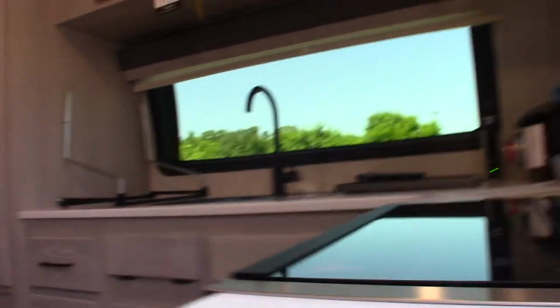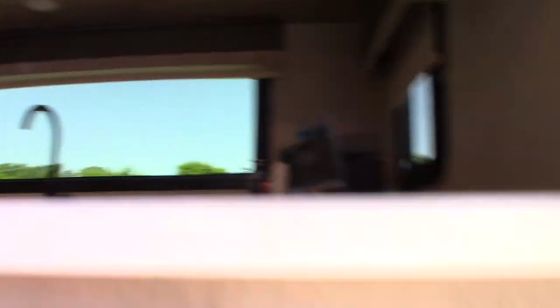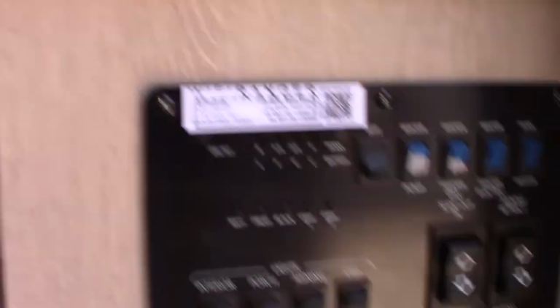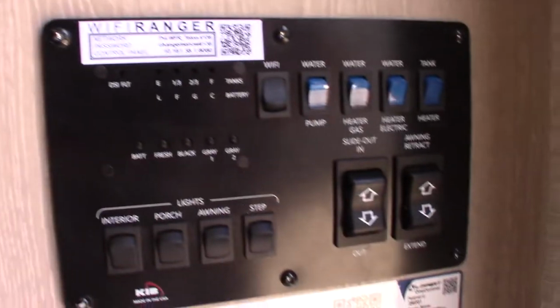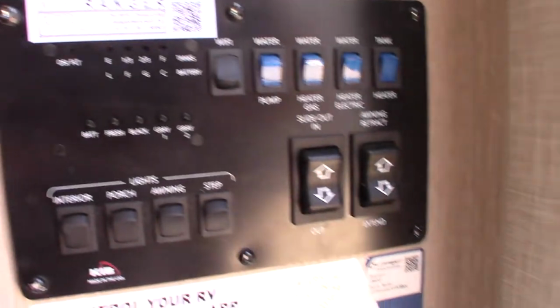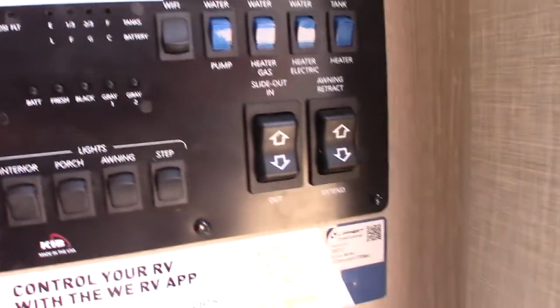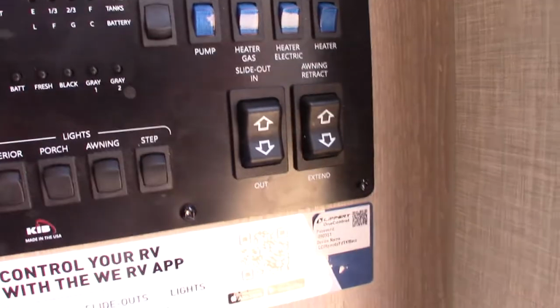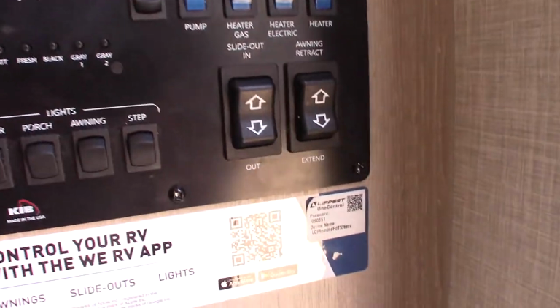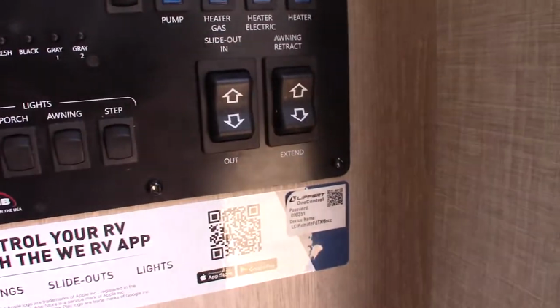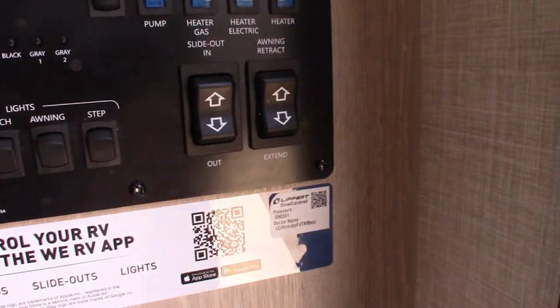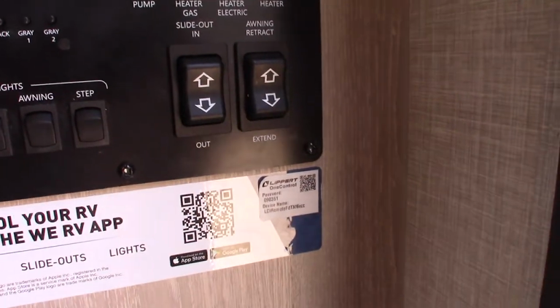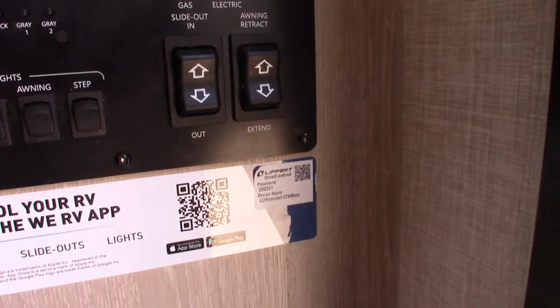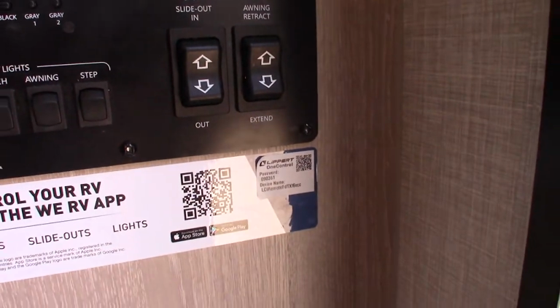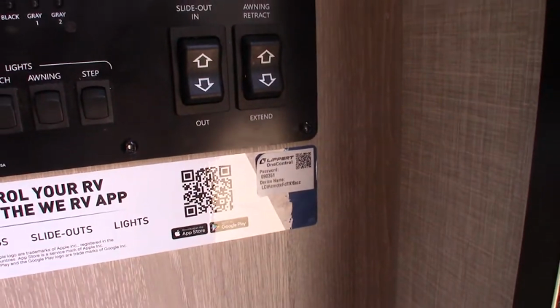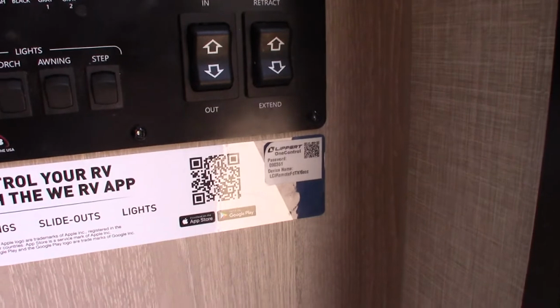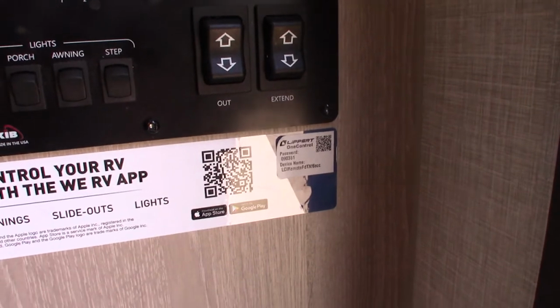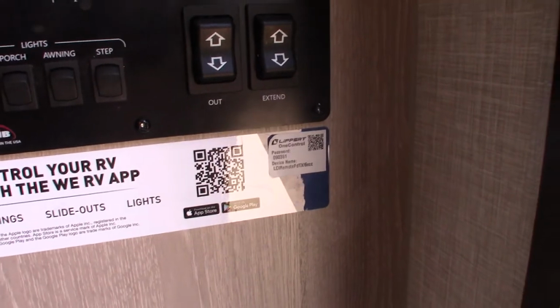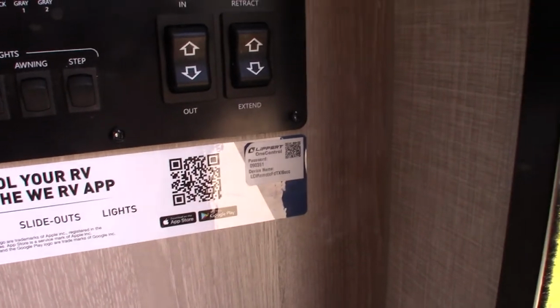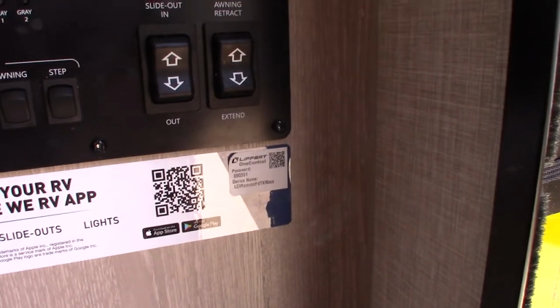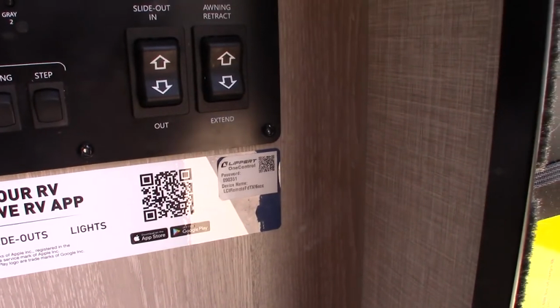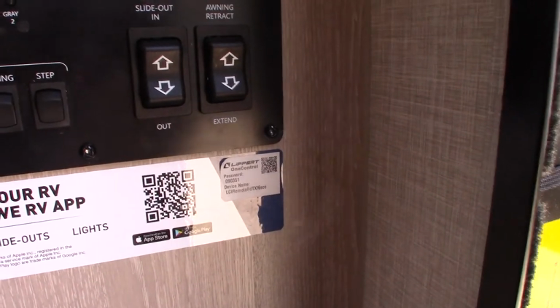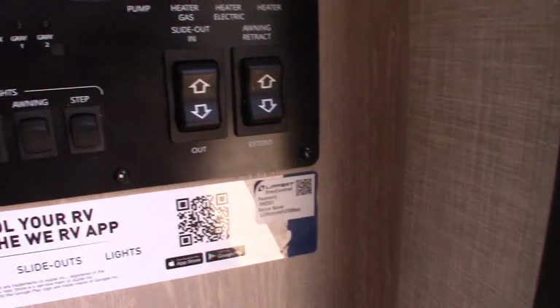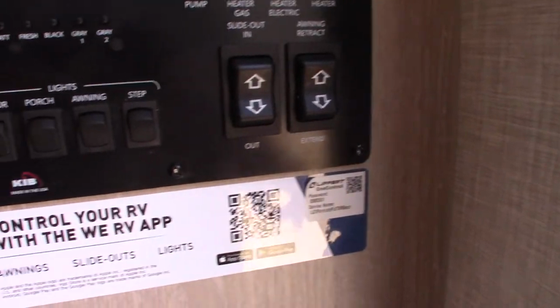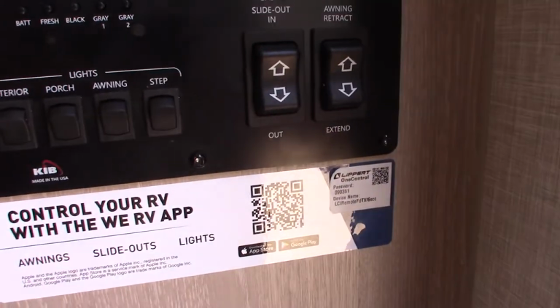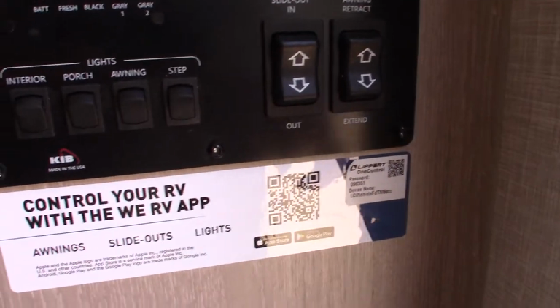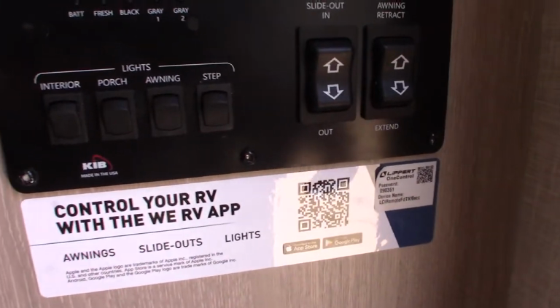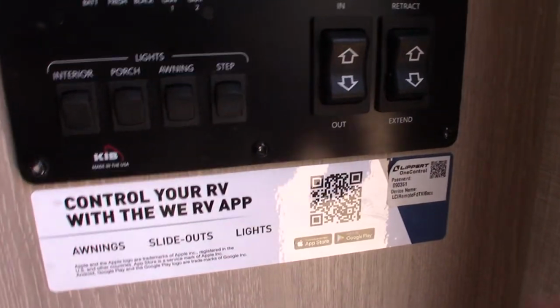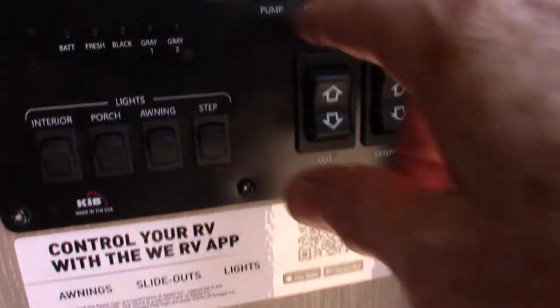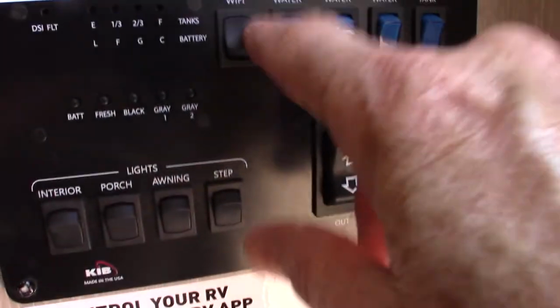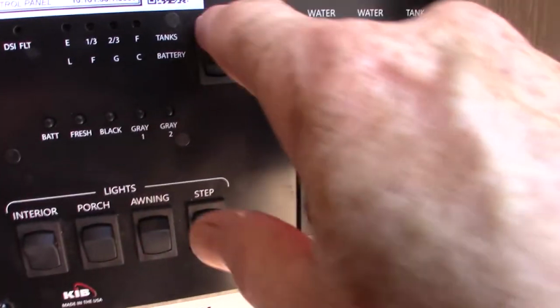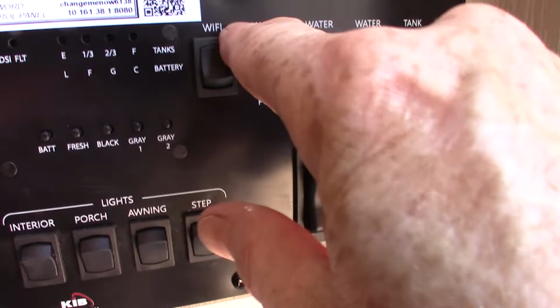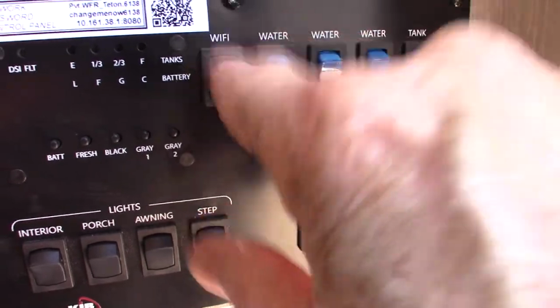To check your levels: your battery is charged, fresh water is empty, black is empty. Gray one is here and the second gray tank — up here, it's called a galley tank — is gray two.